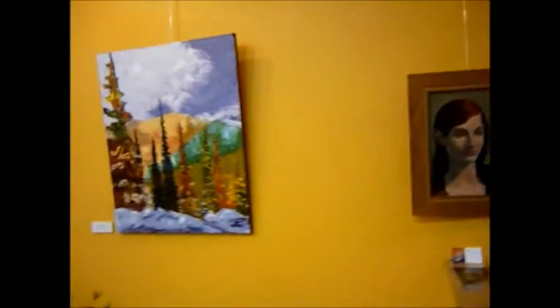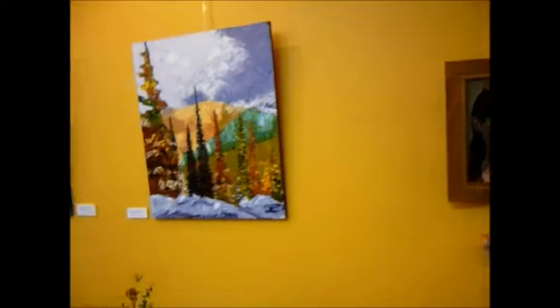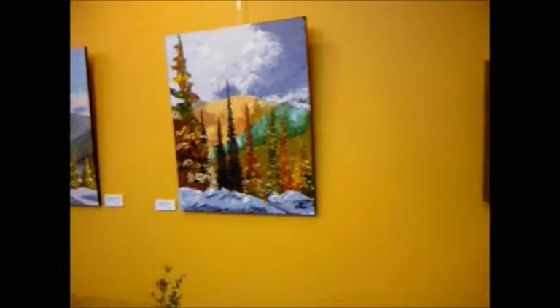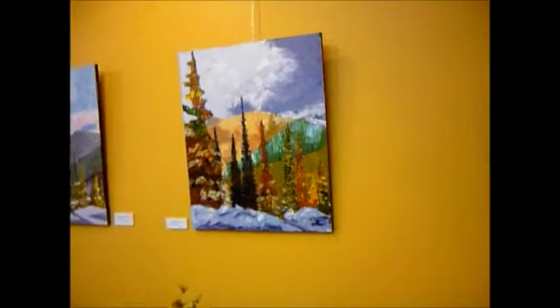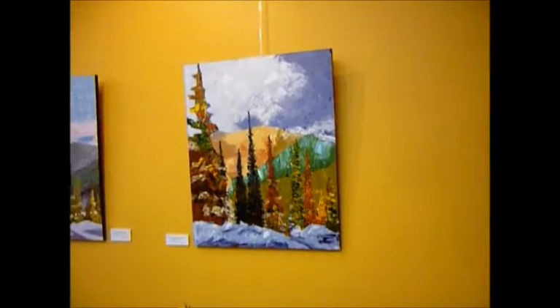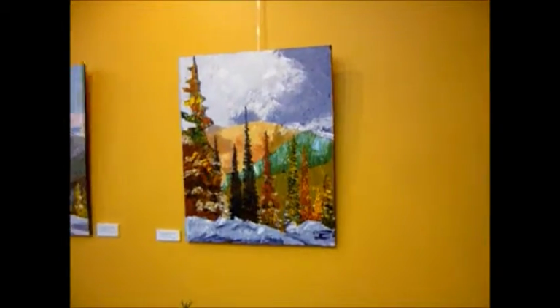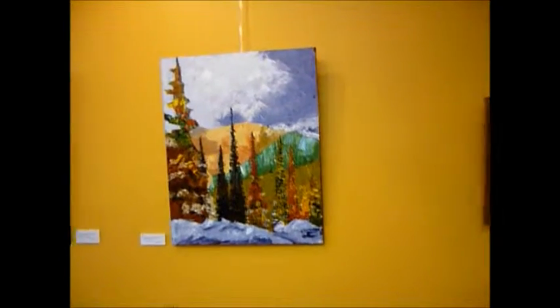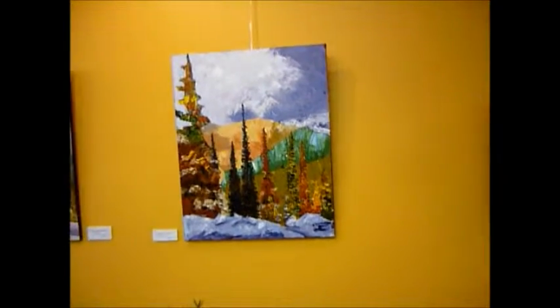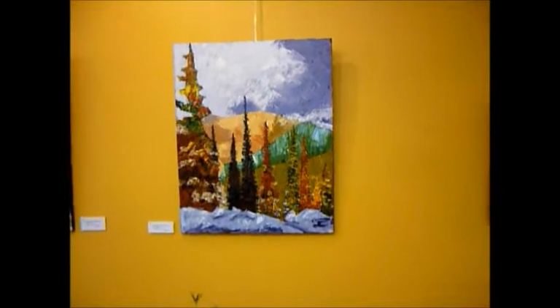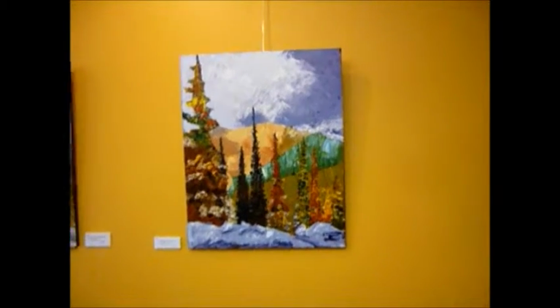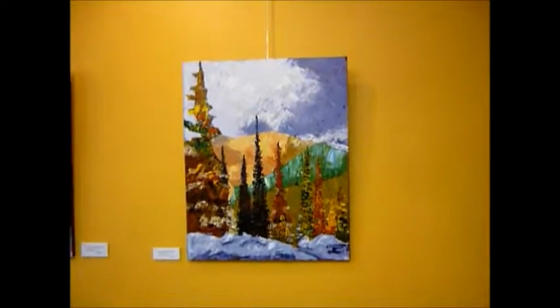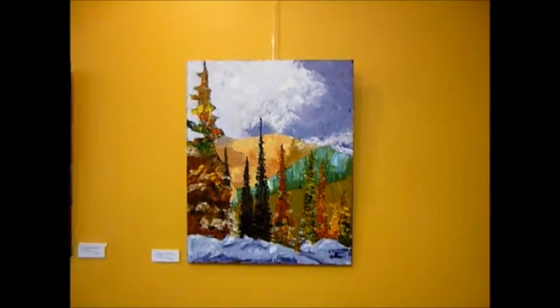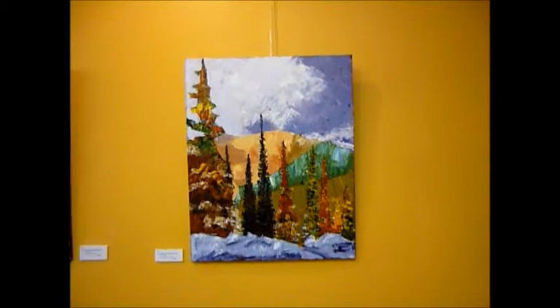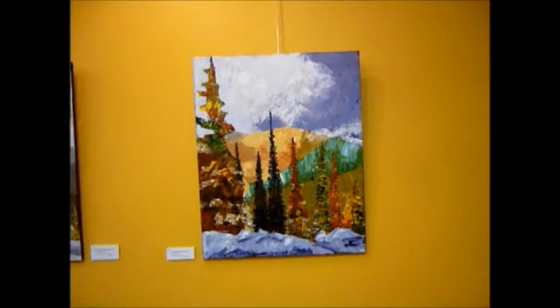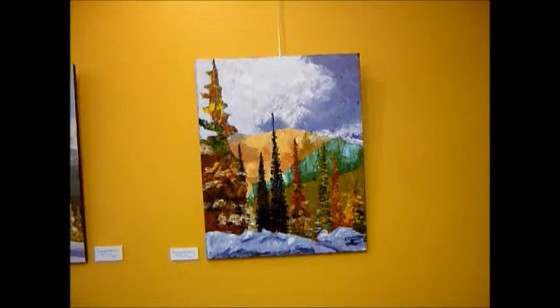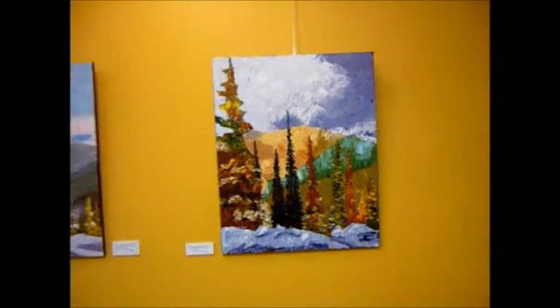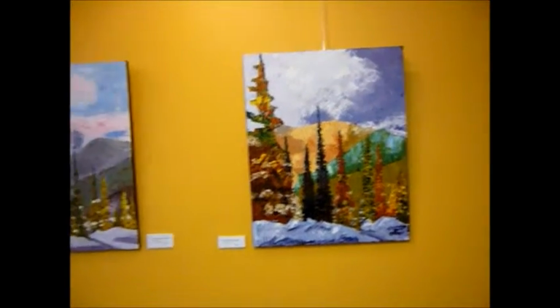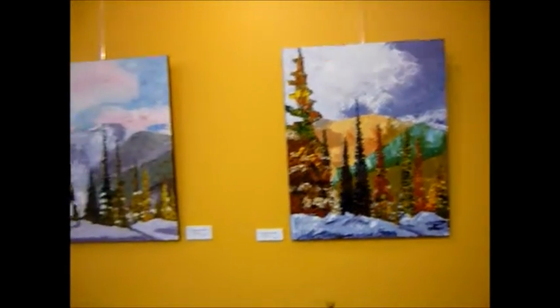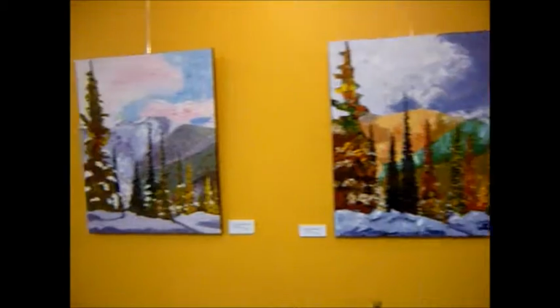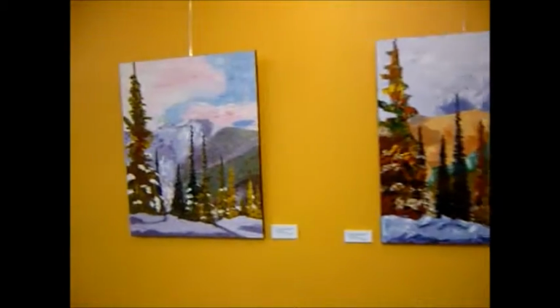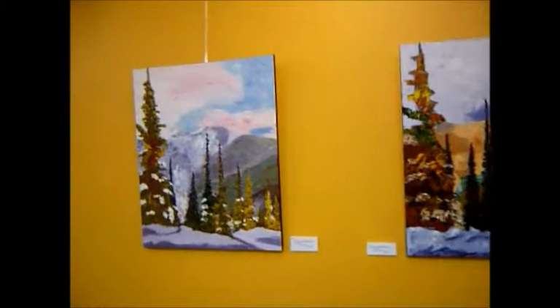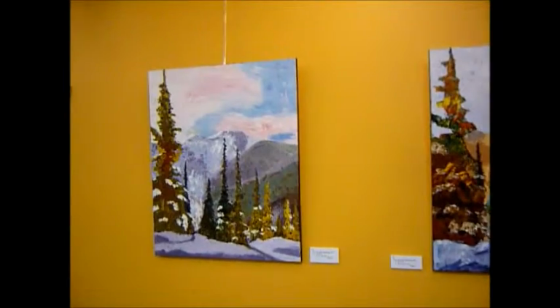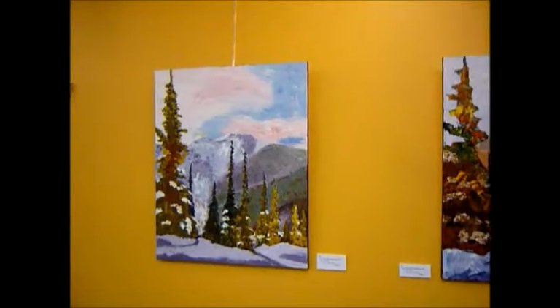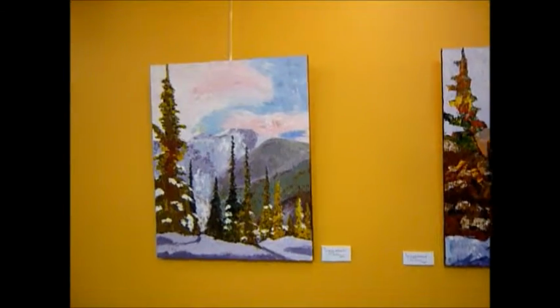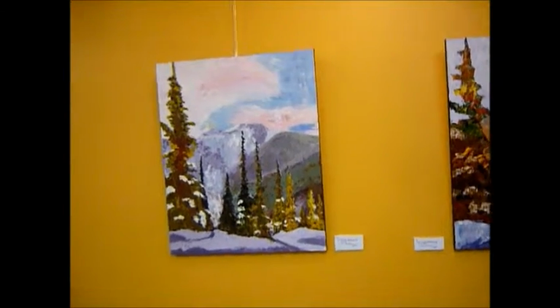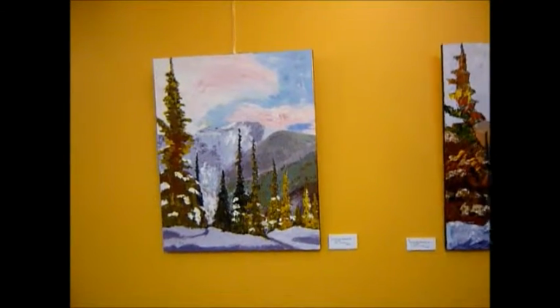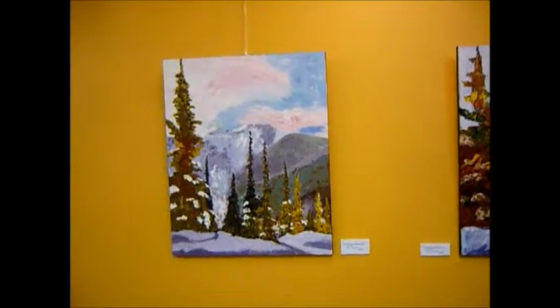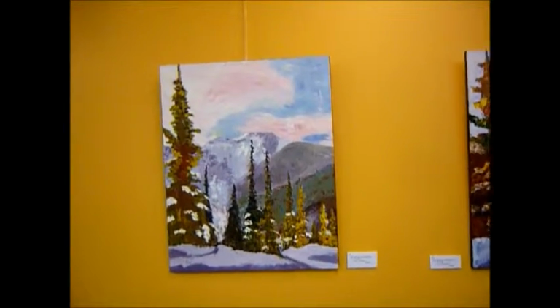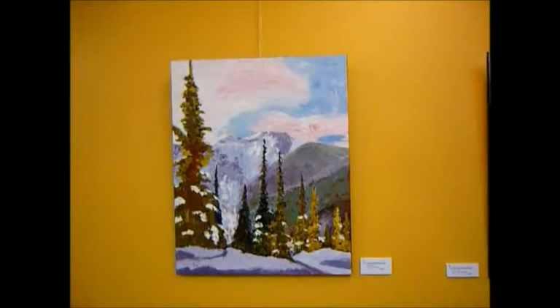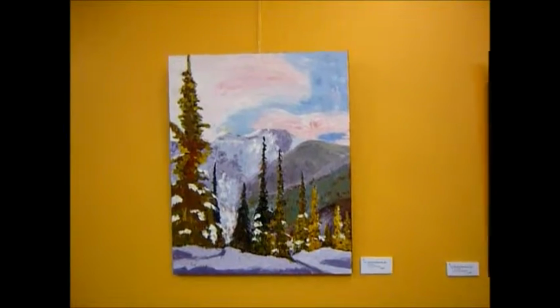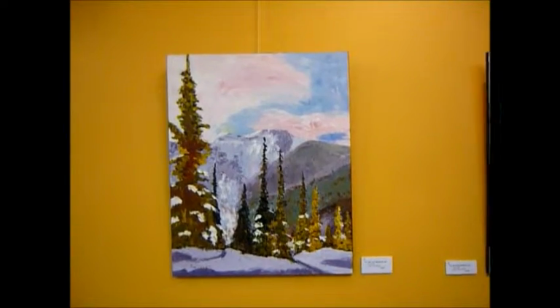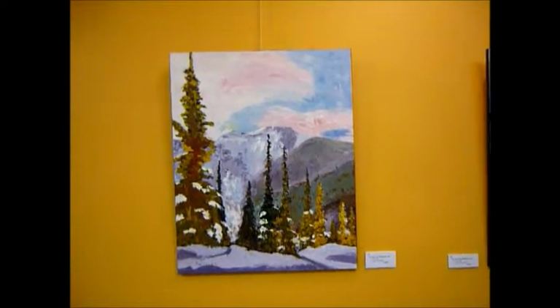These are Weimar Peak — this is Weimar Peak backside, and then we've got Weimar Peak side view.